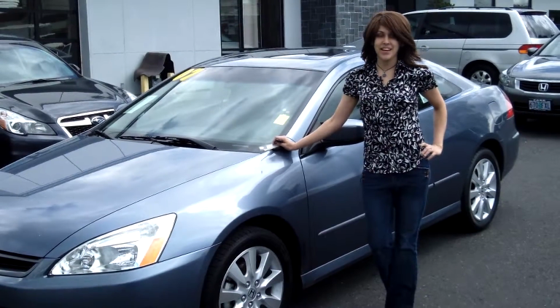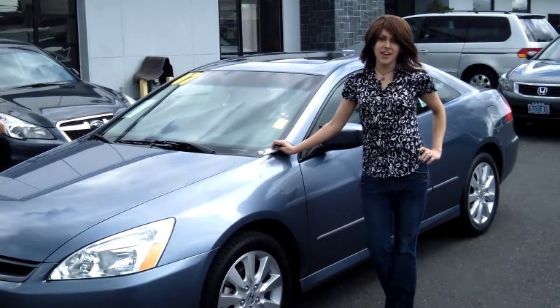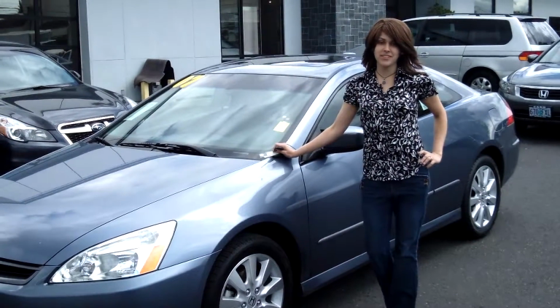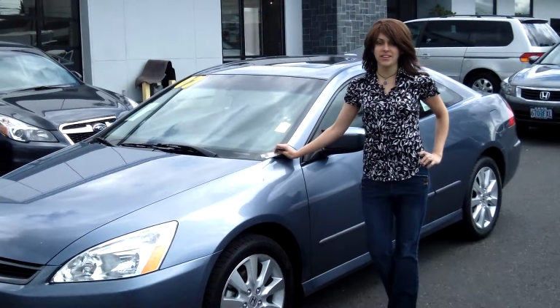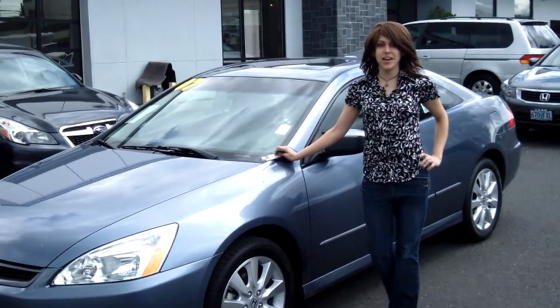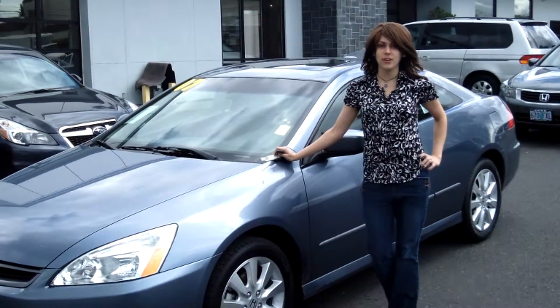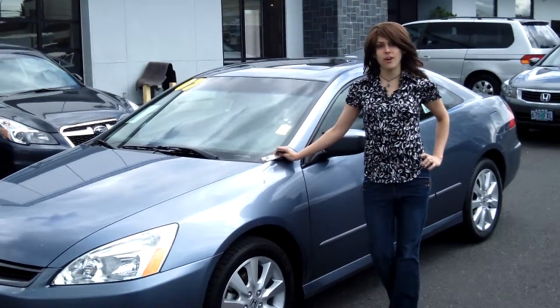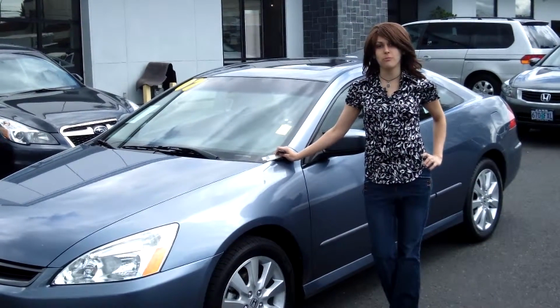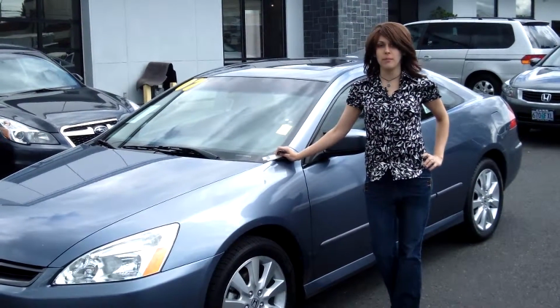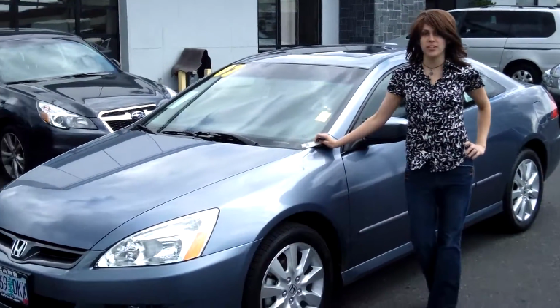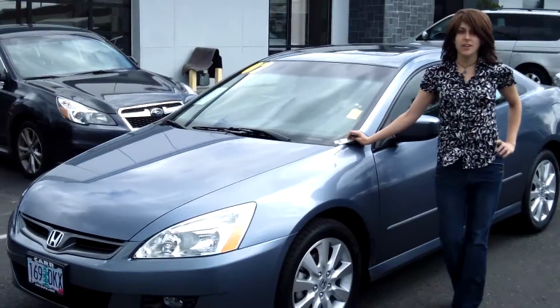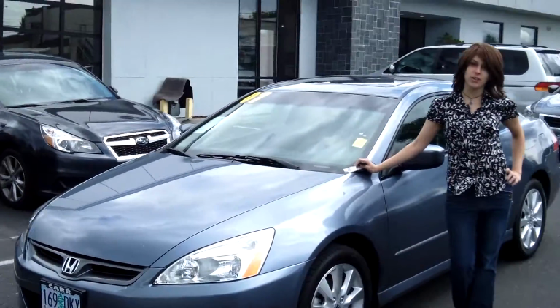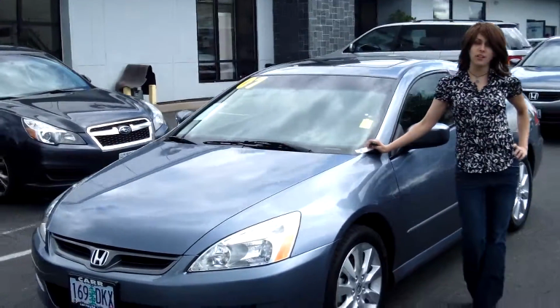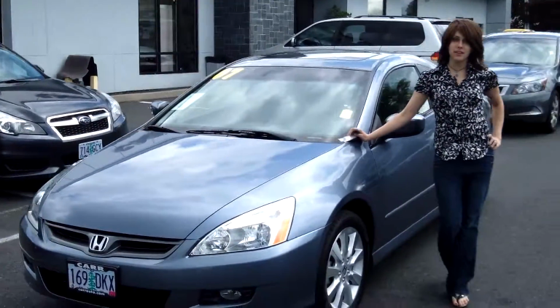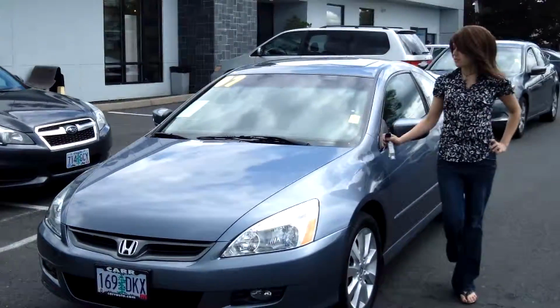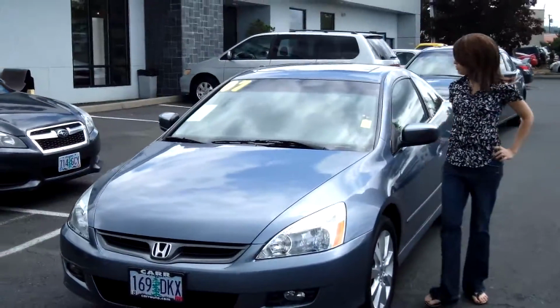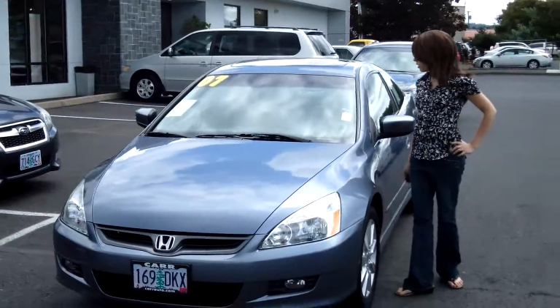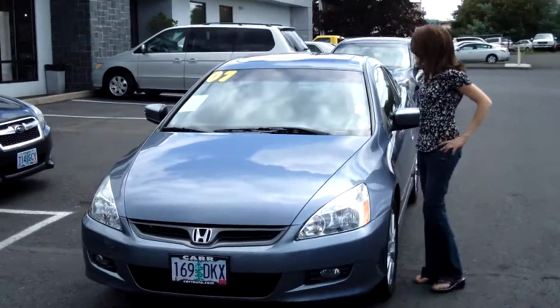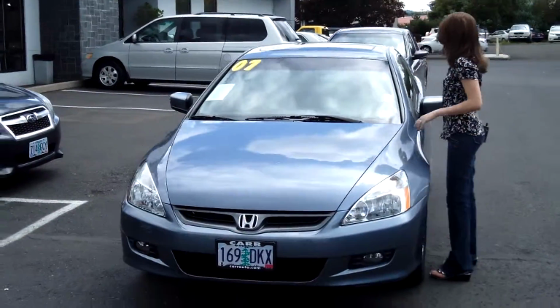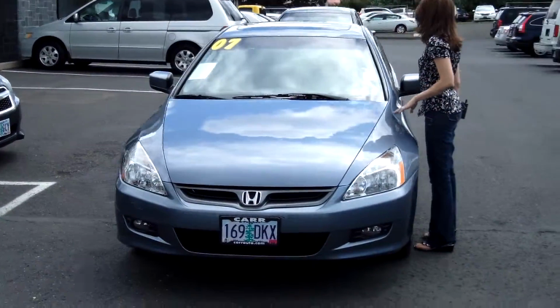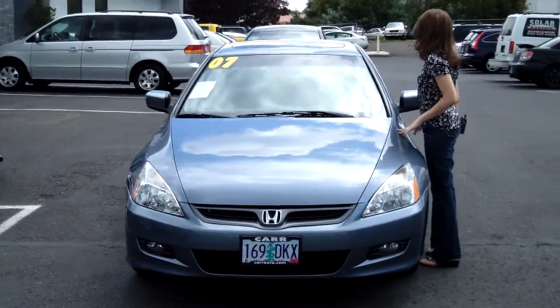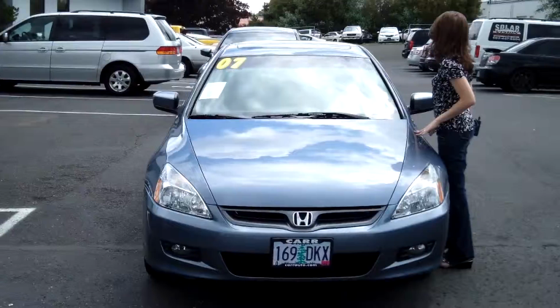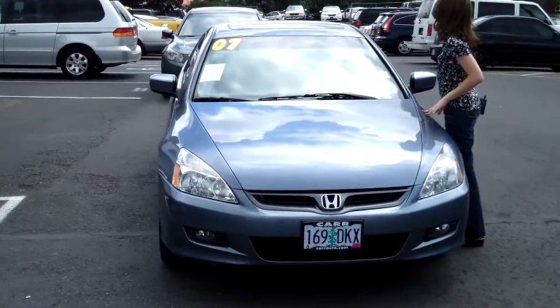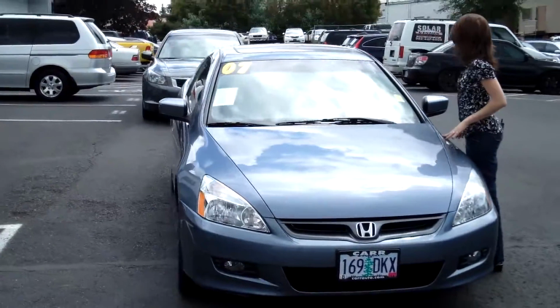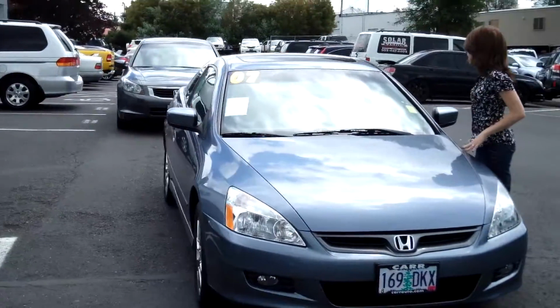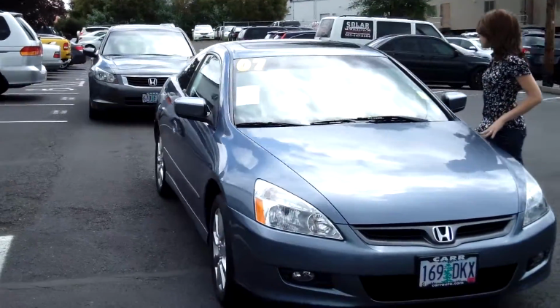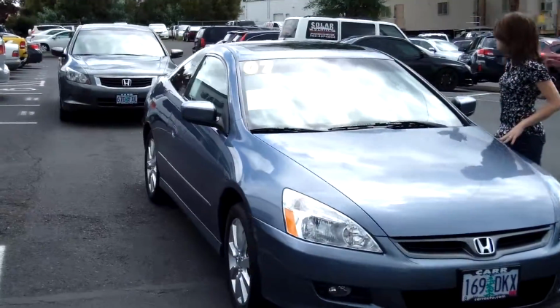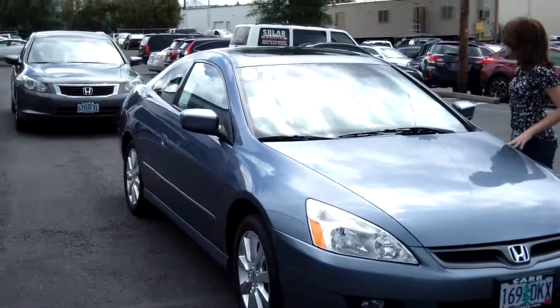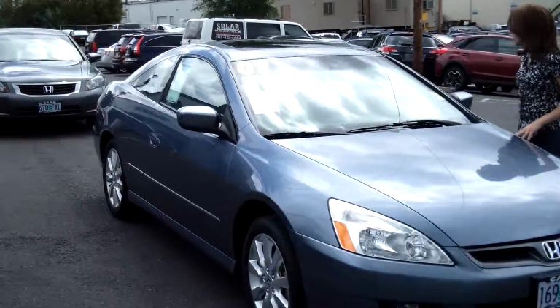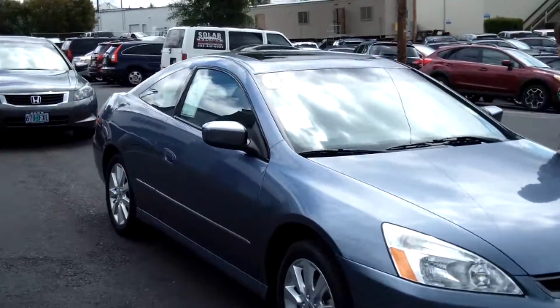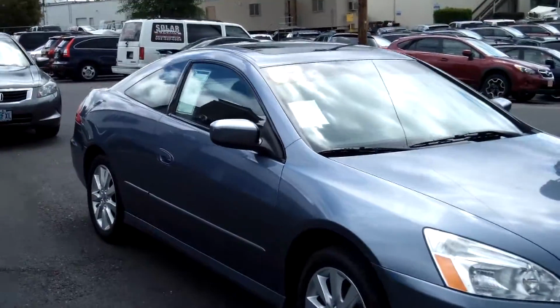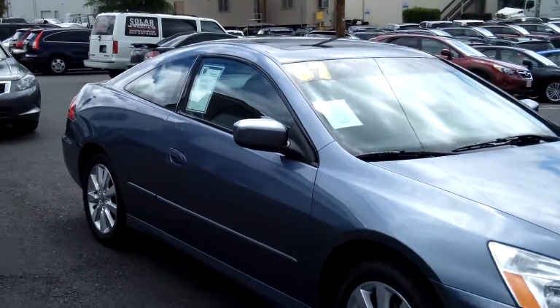Hey guys, this is Annalise. I am down here at Car Subaru in Beaverton. Thank you for clicking on that link. This is your virtual tour for a 2007 Honda Accord, stock number S139406A.